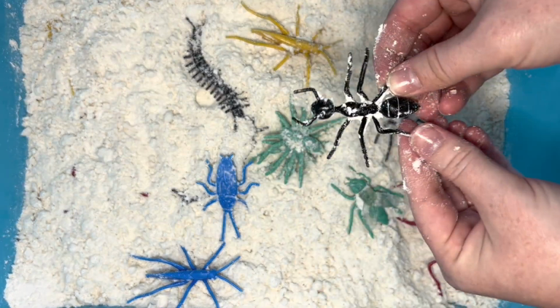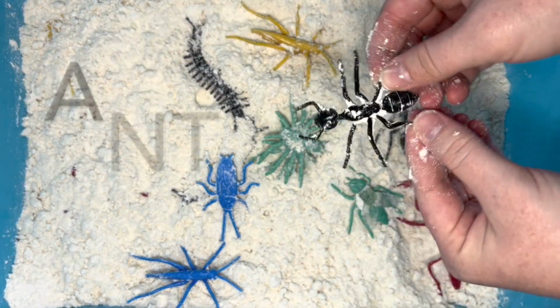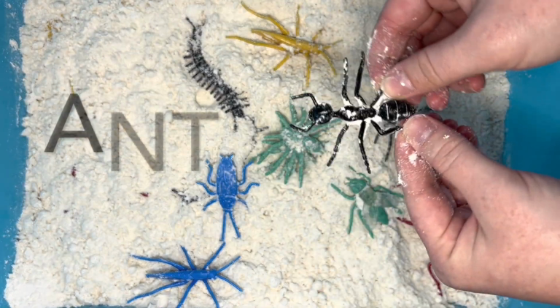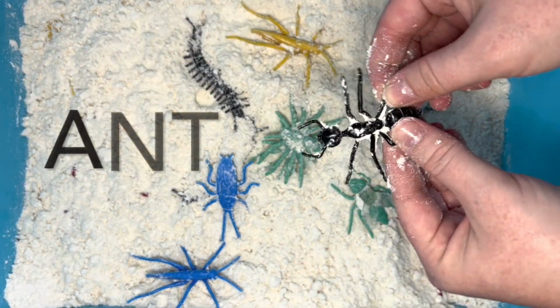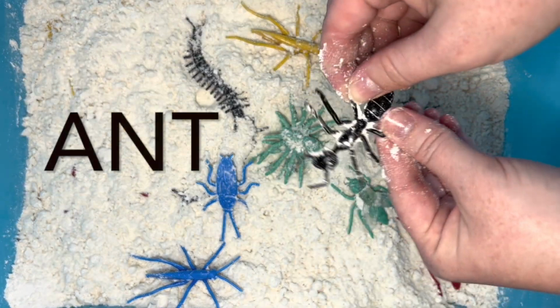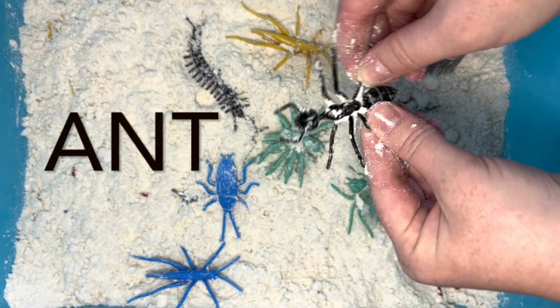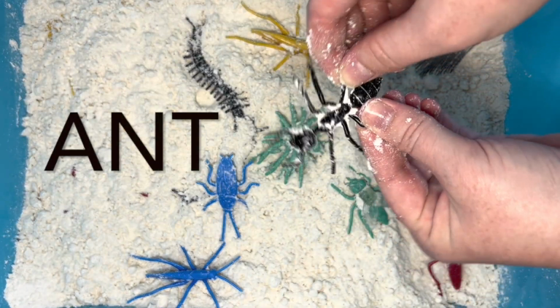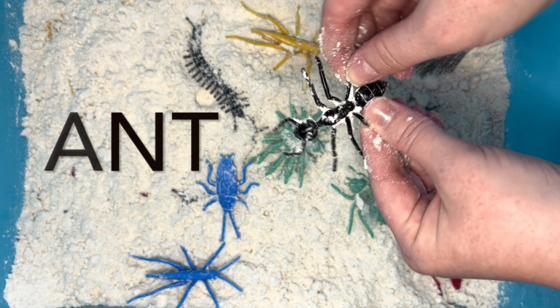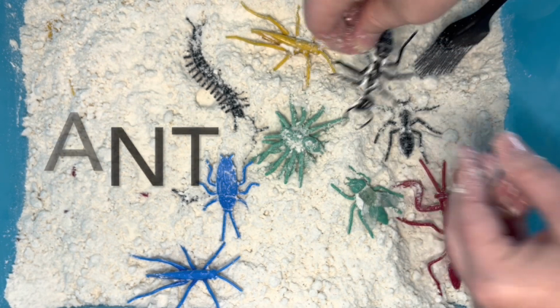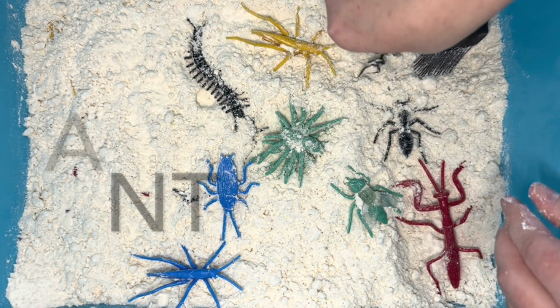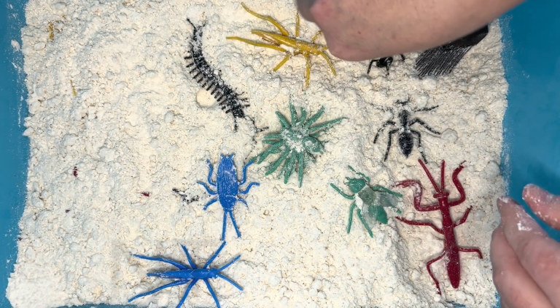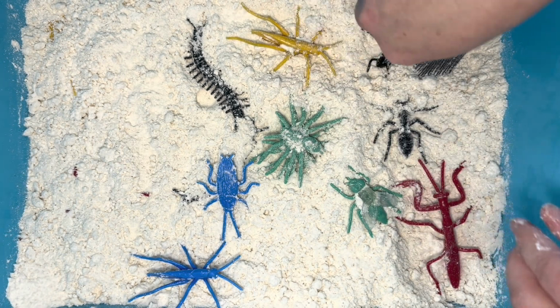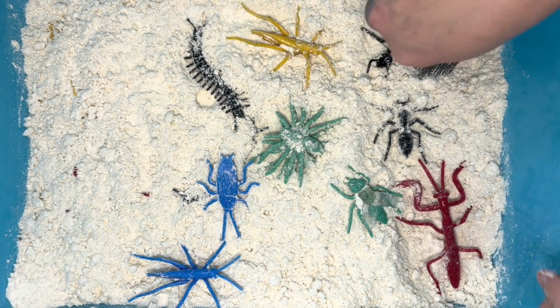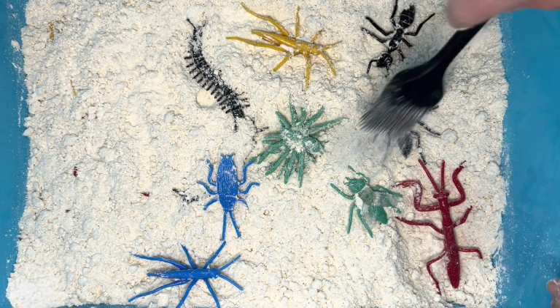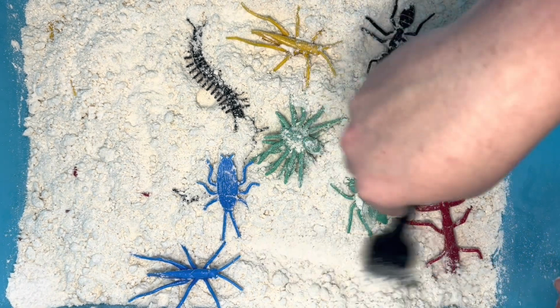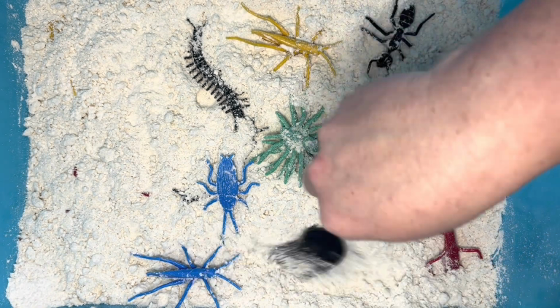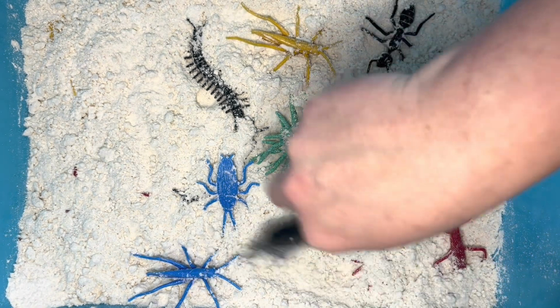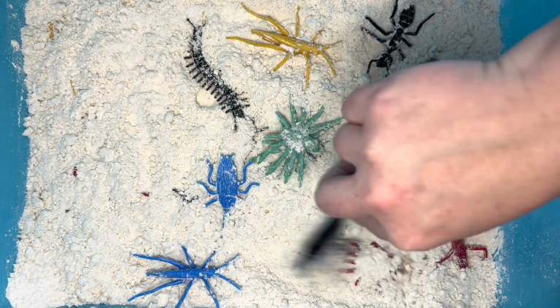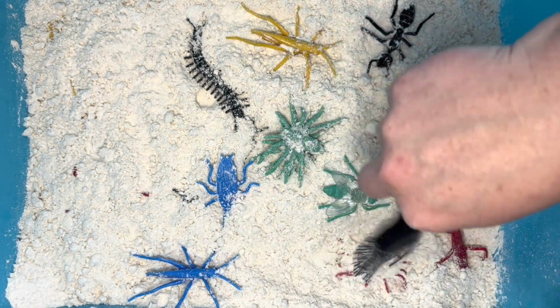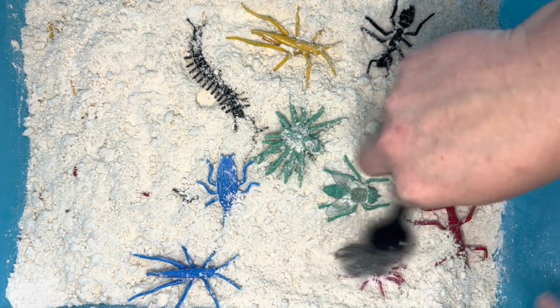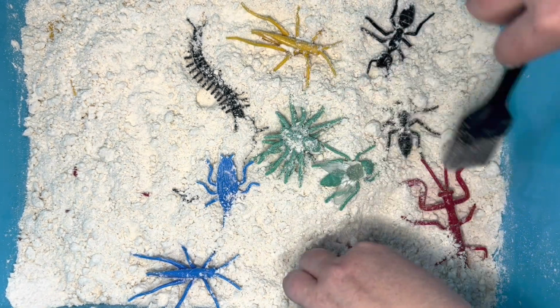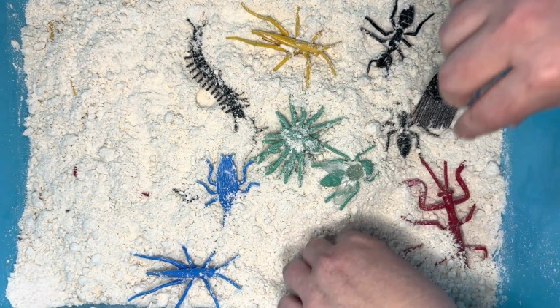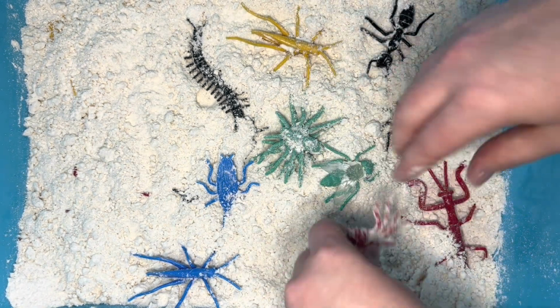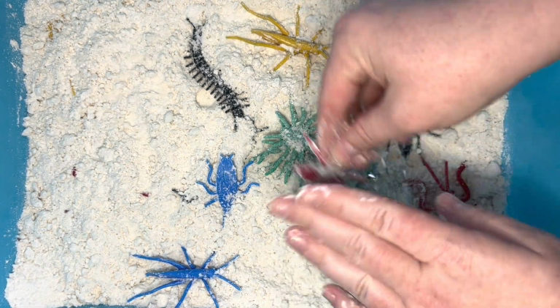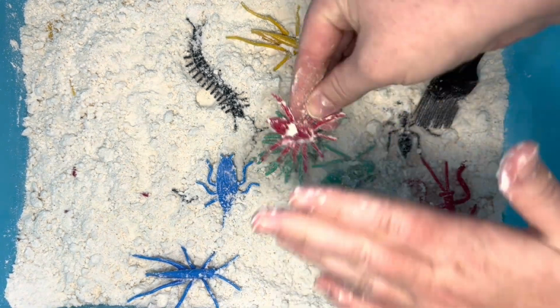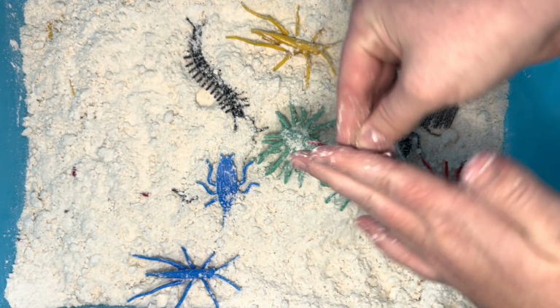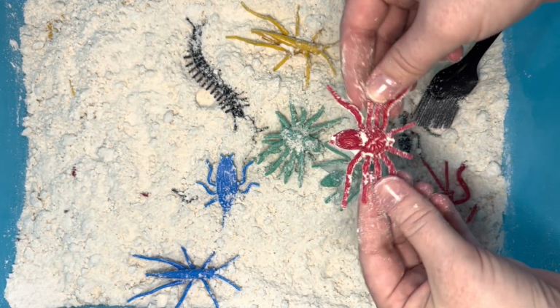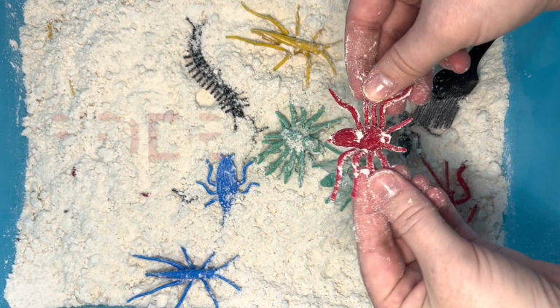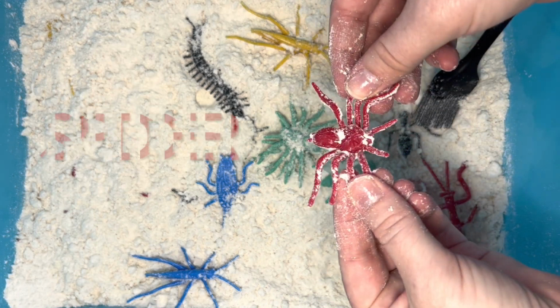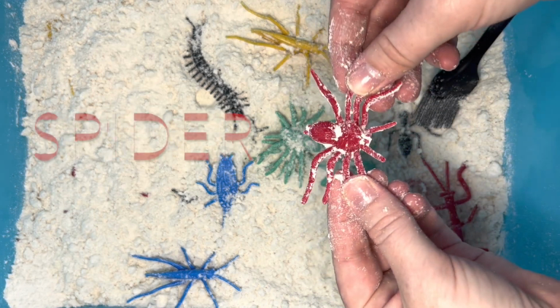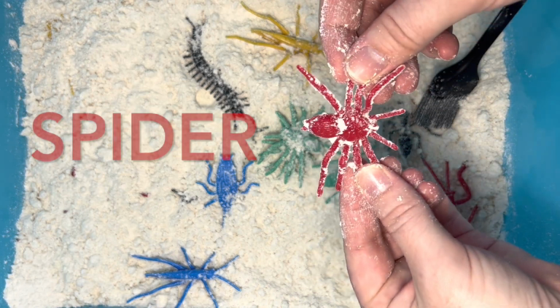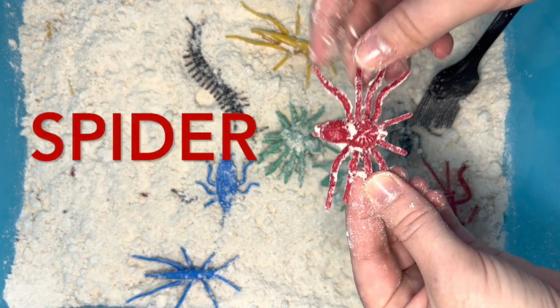We found our second ant! Another spider!